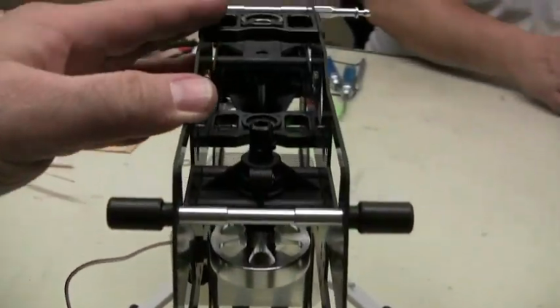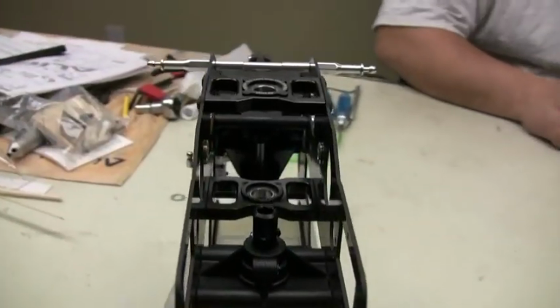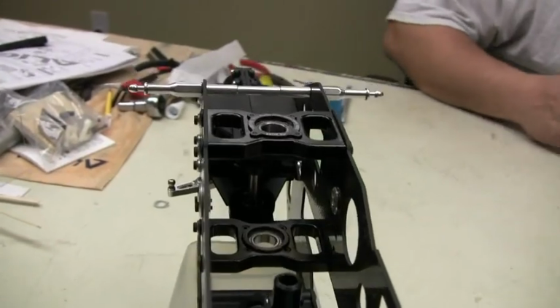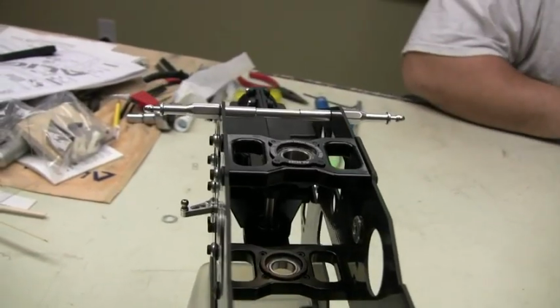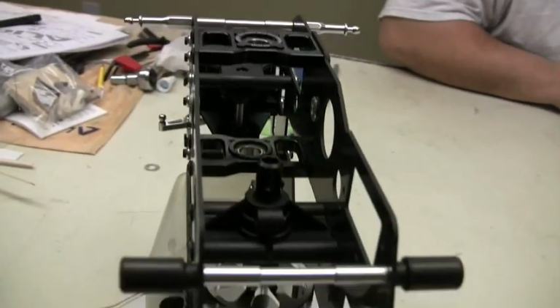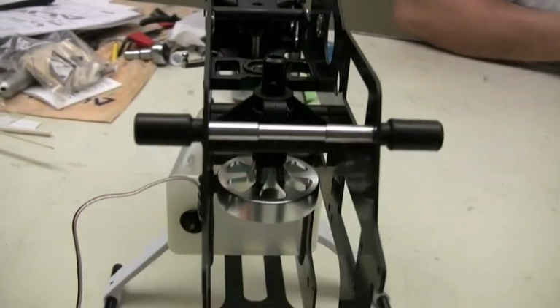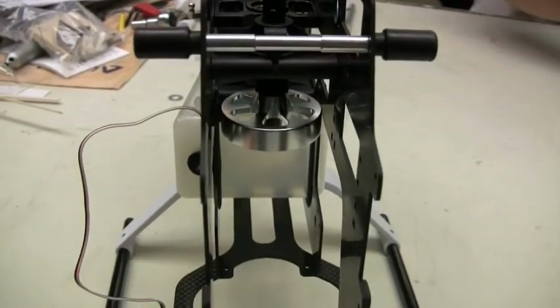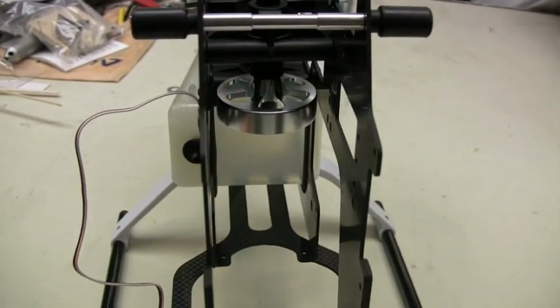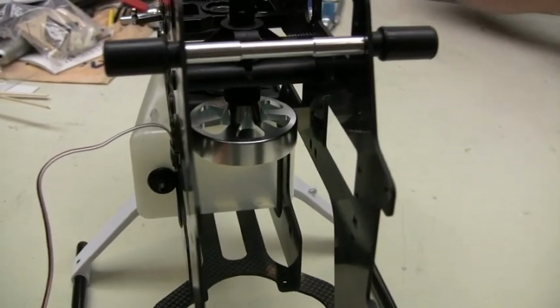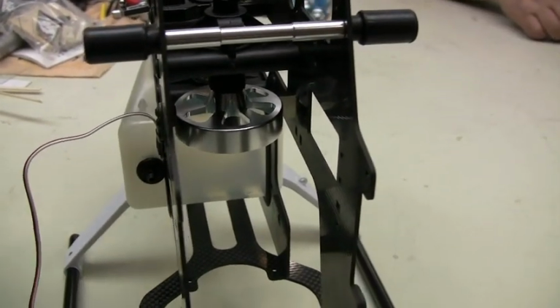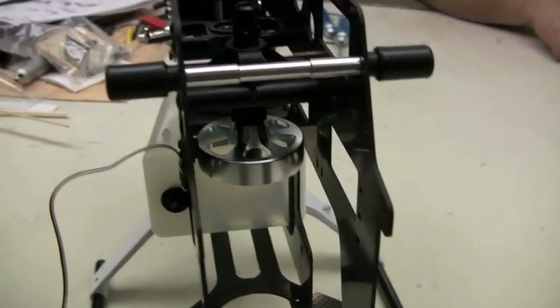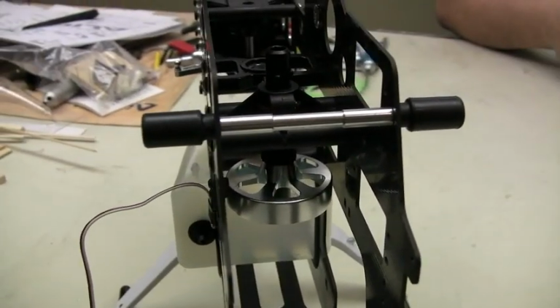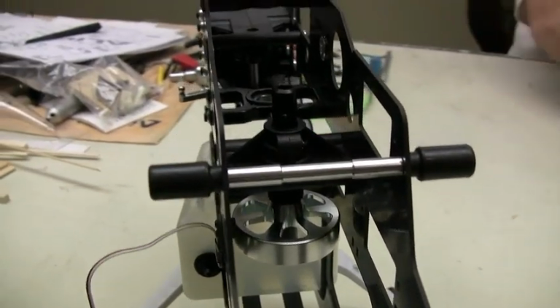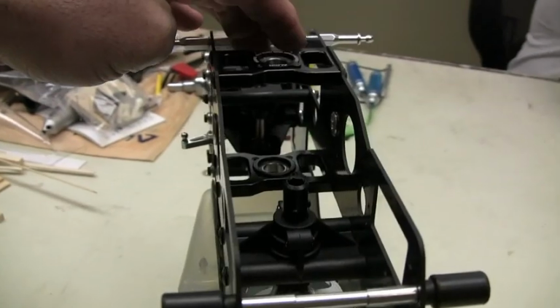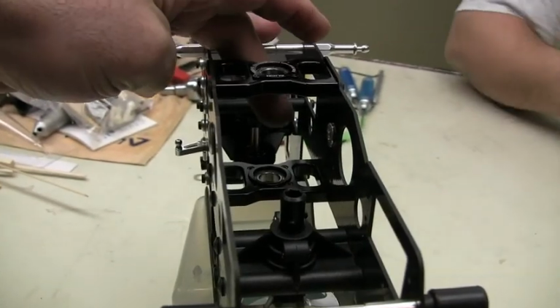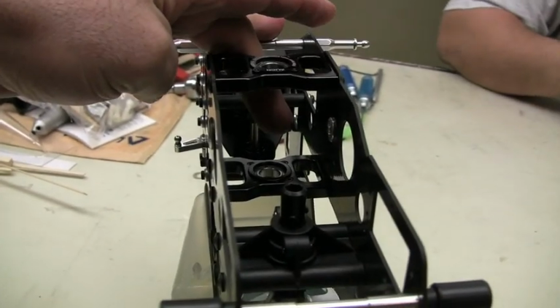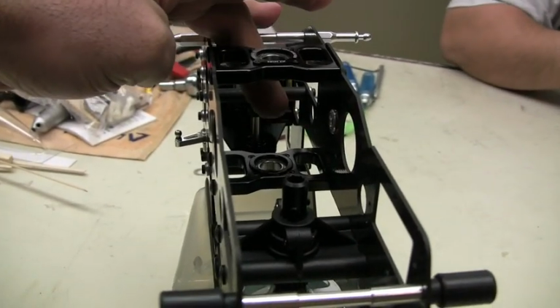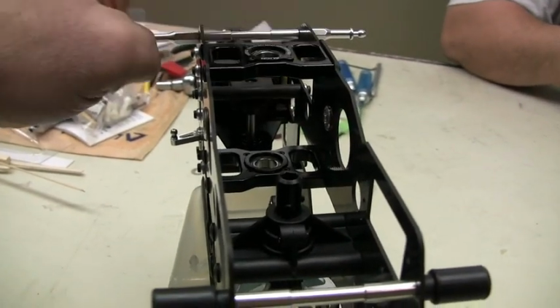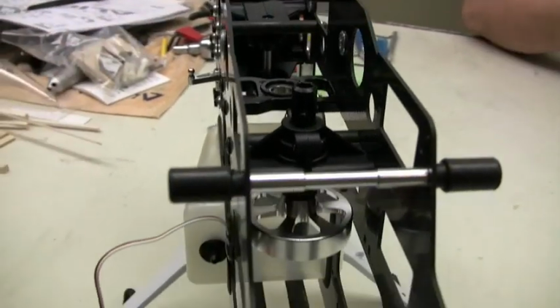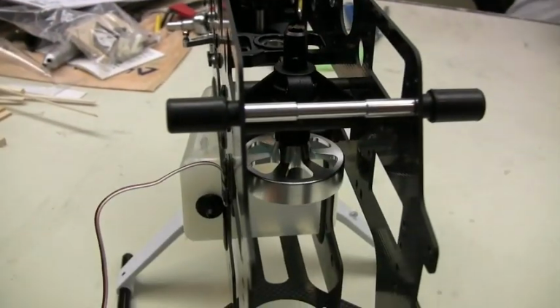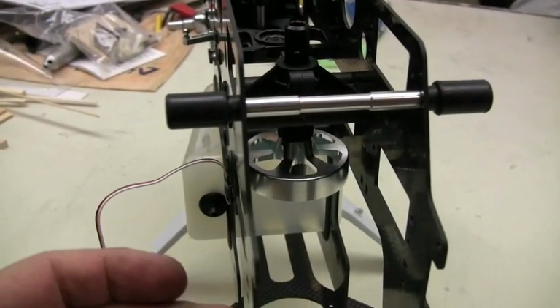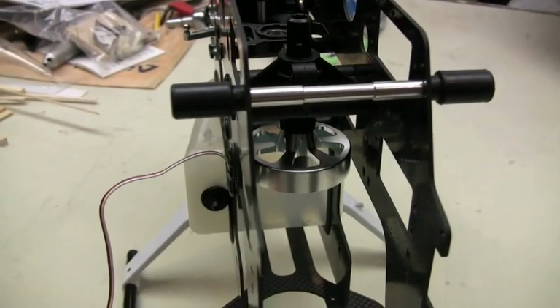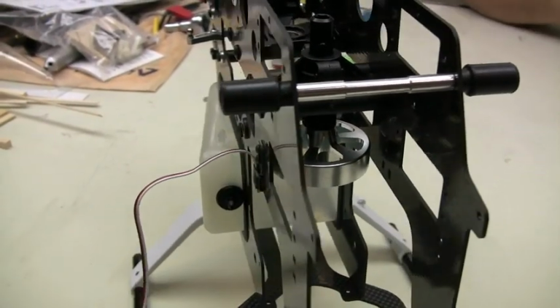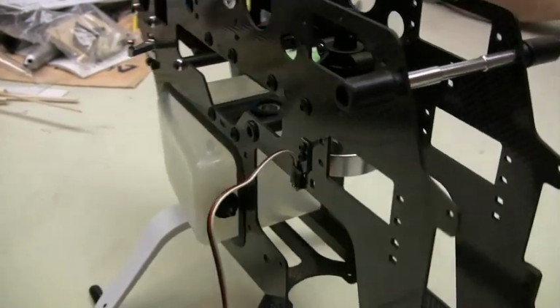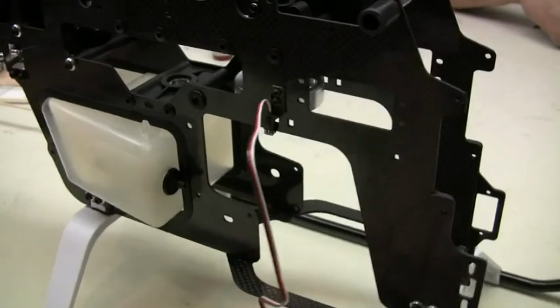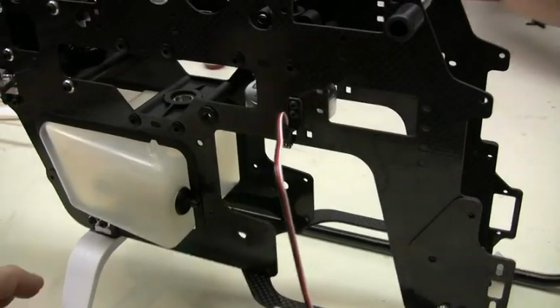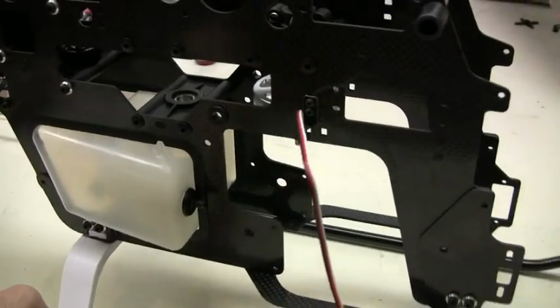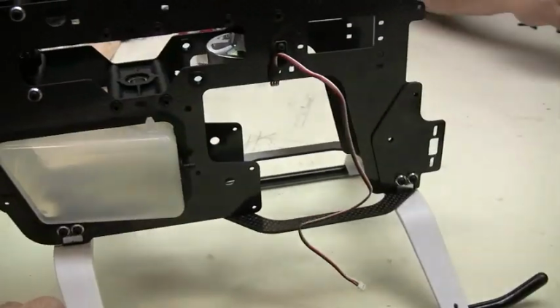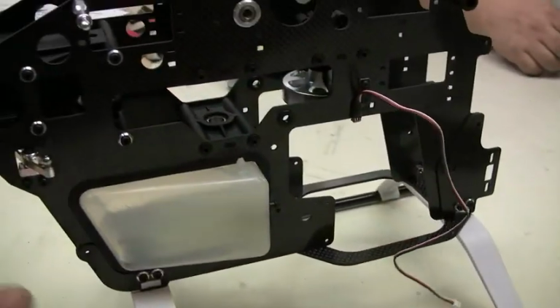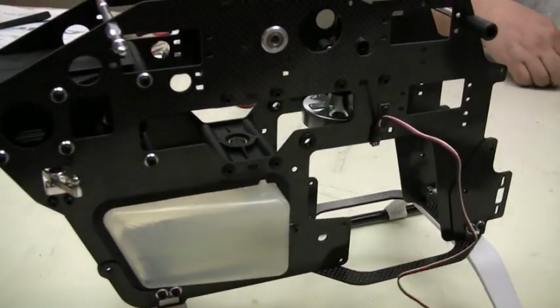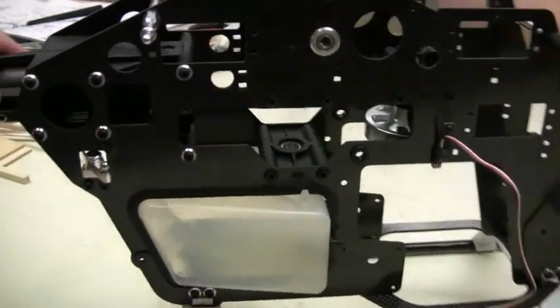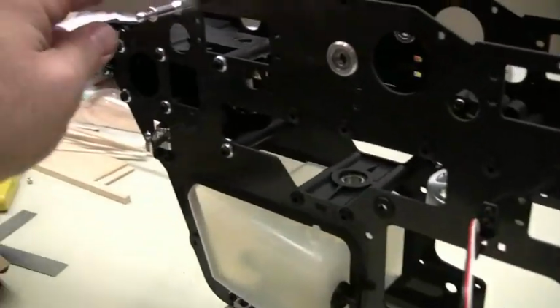All right, so here's our completed main frame assembly. What's going to be going in next is our mechanics for our servos along with our motor. We'll detail that once that's installed.